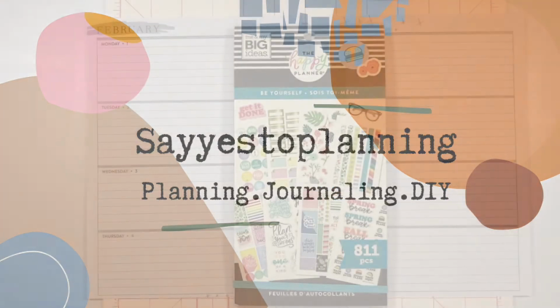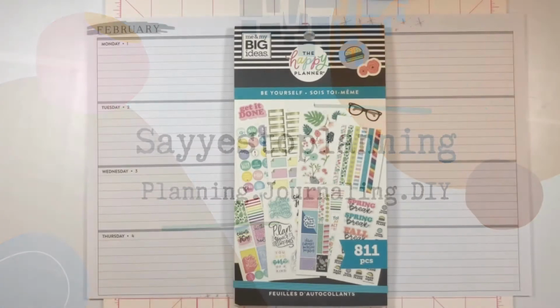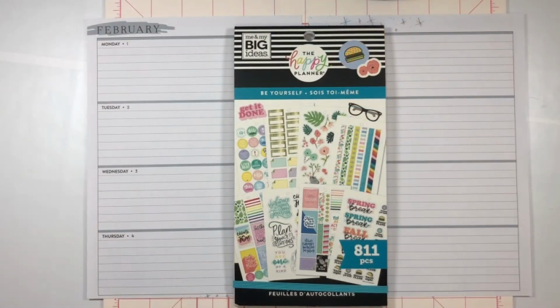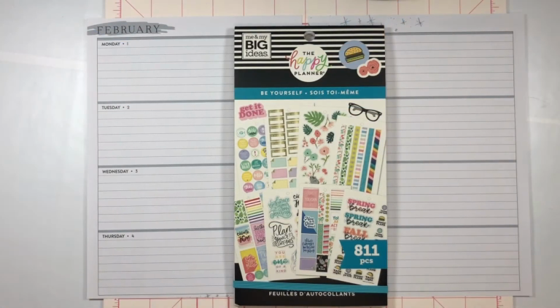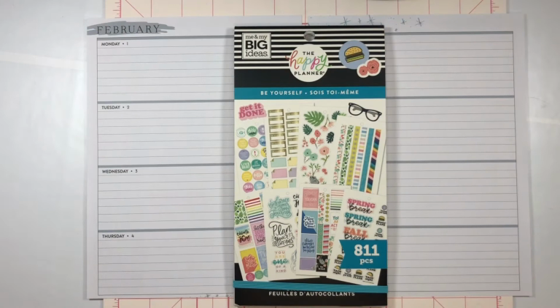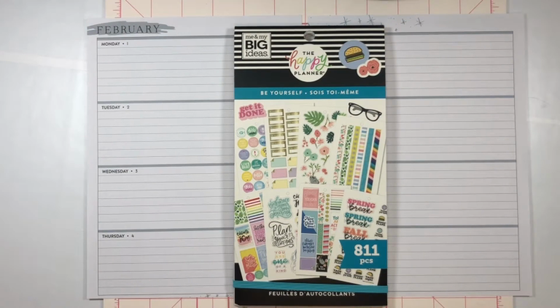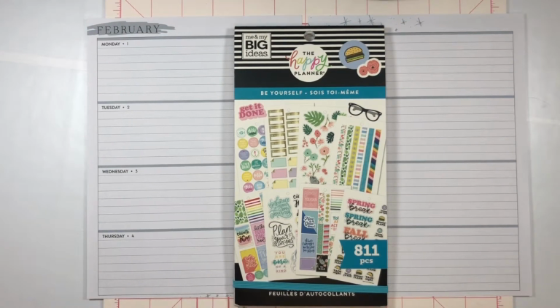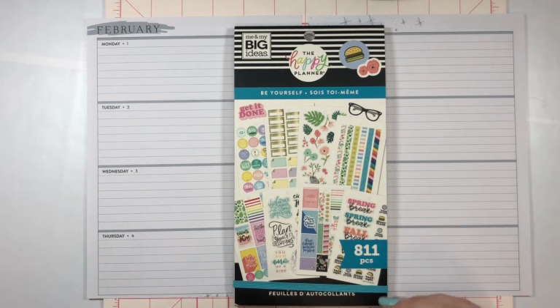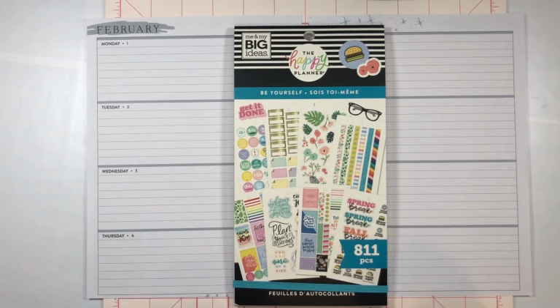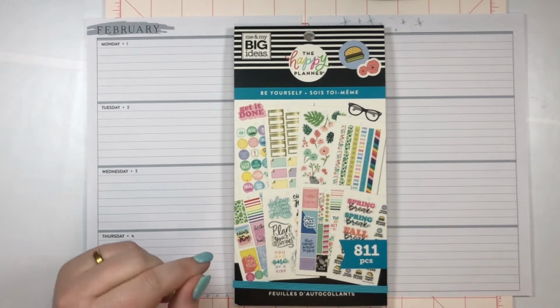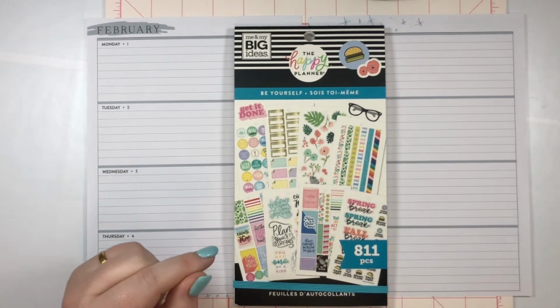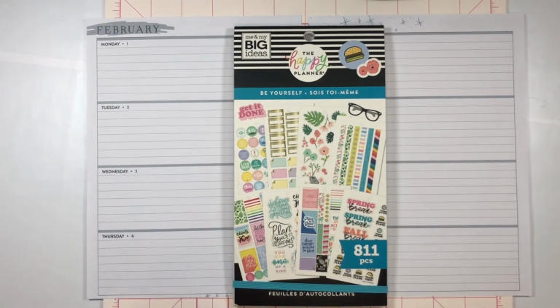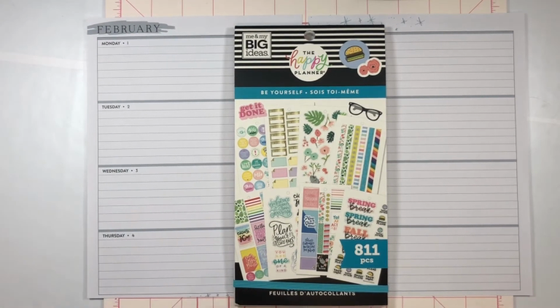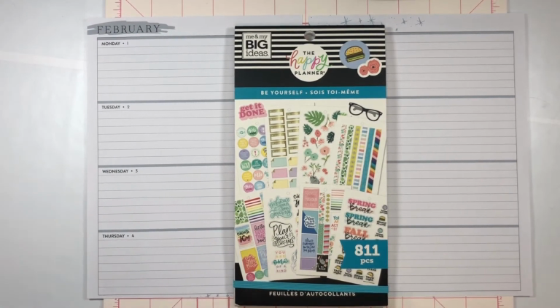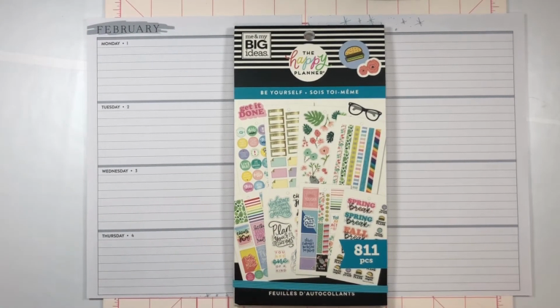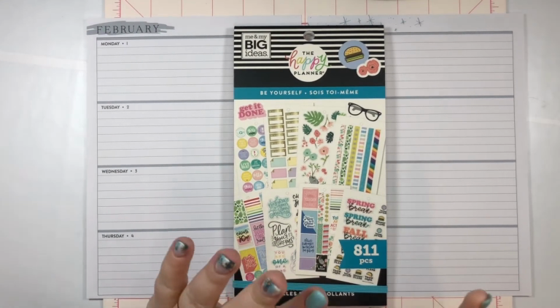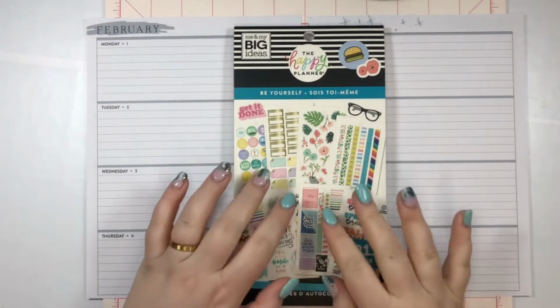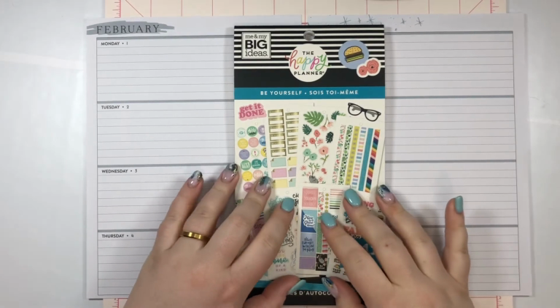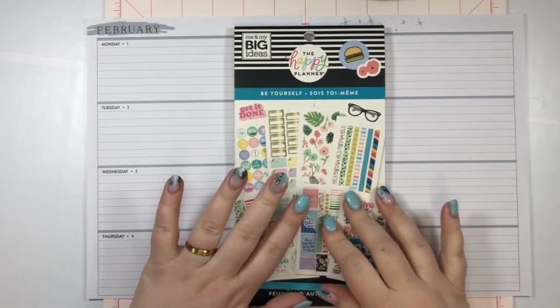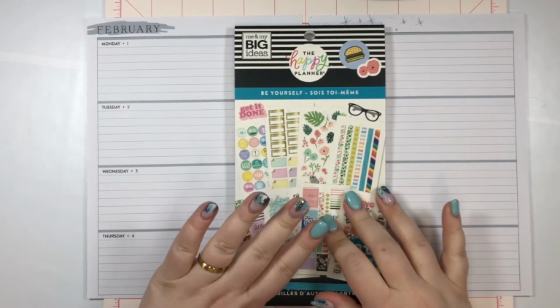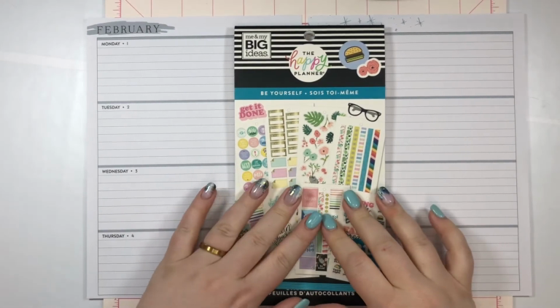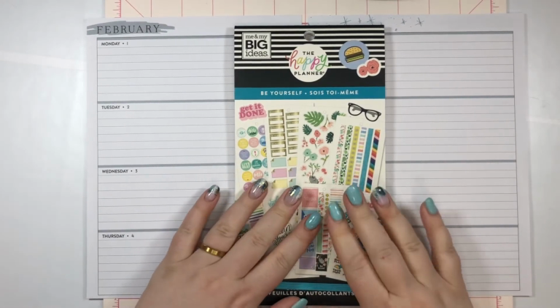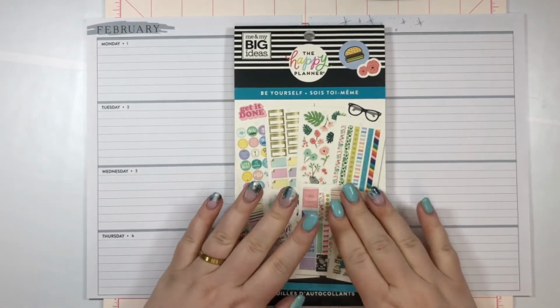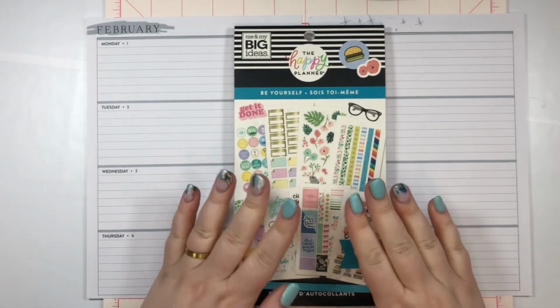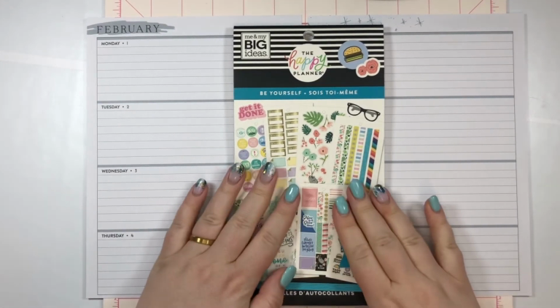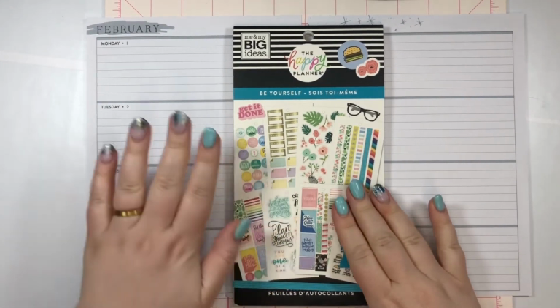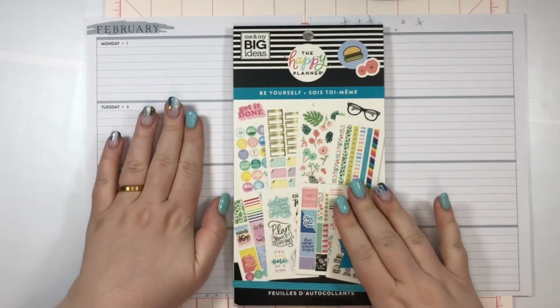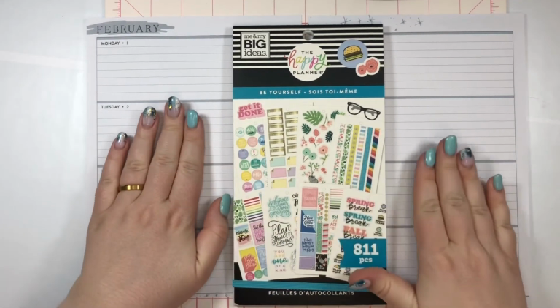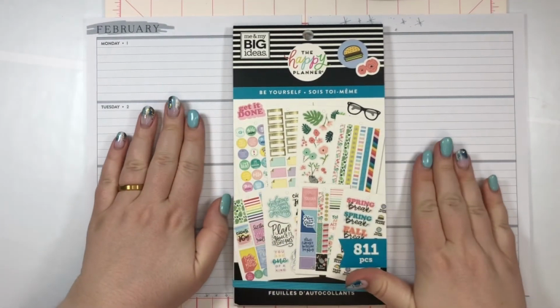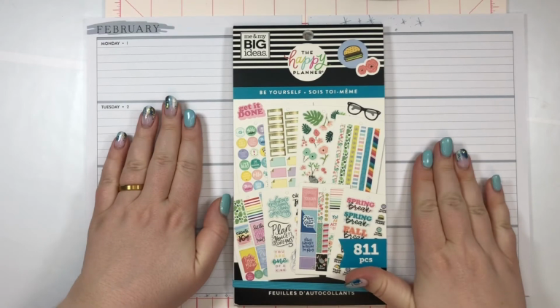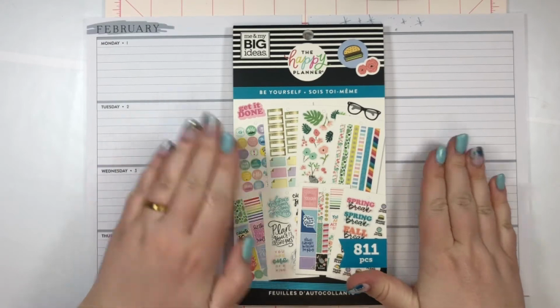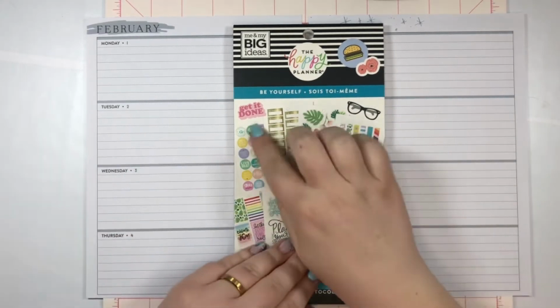Hi planner friends, it's Madison from Say Yes To Planning, and welcome back to my channel — and if you're new here, just welcome! Today we're going to do a journaling spread using the horizontal happy planner.